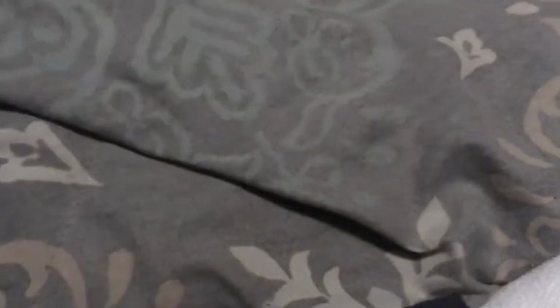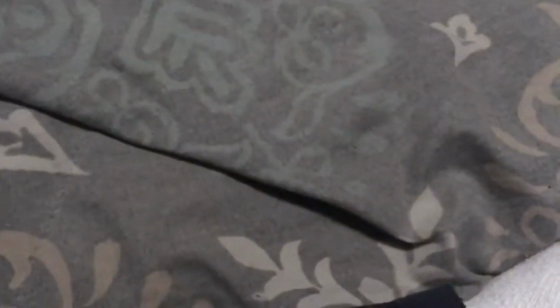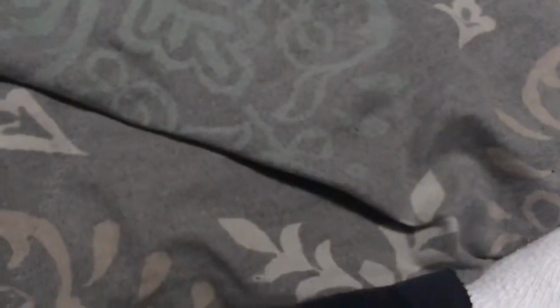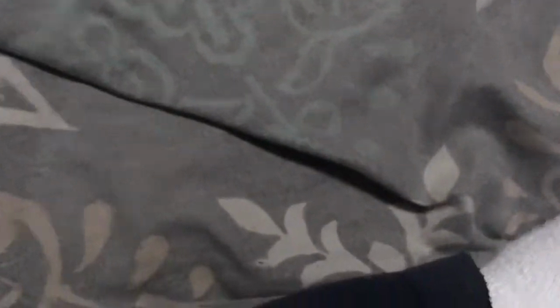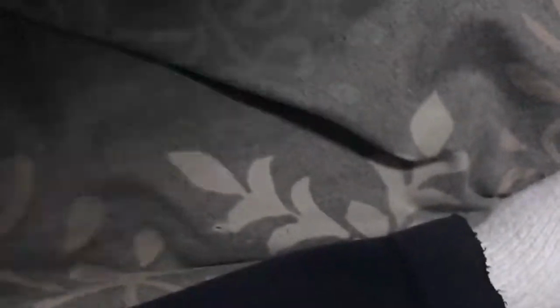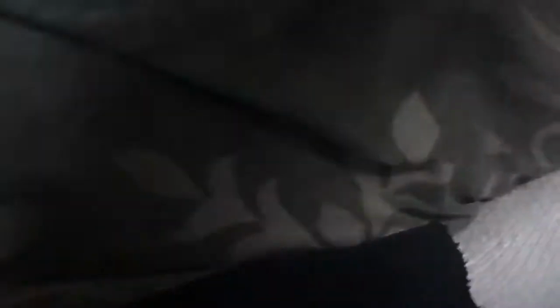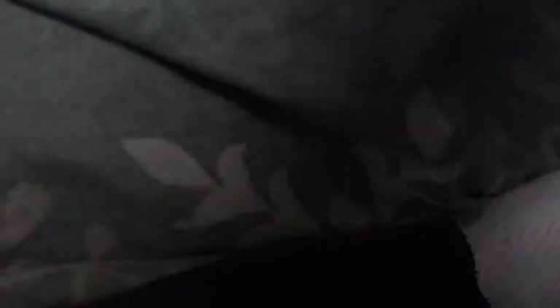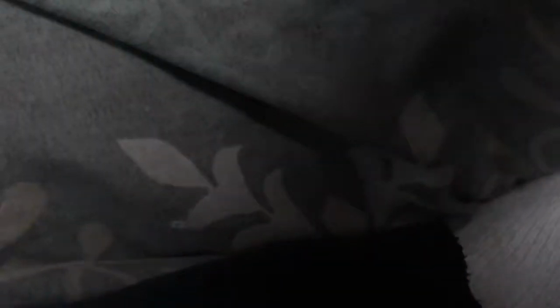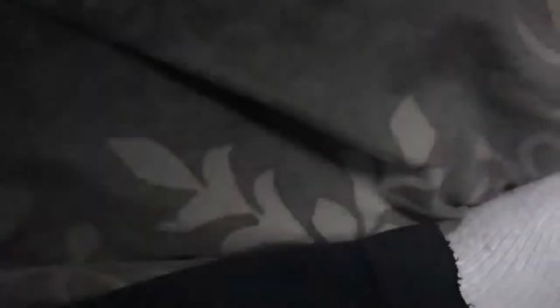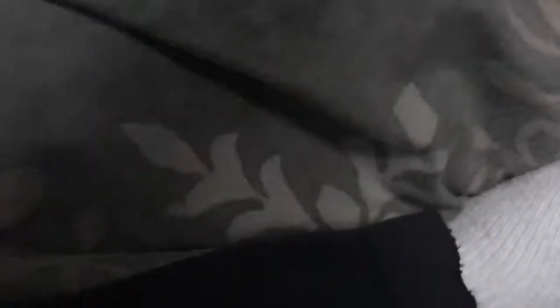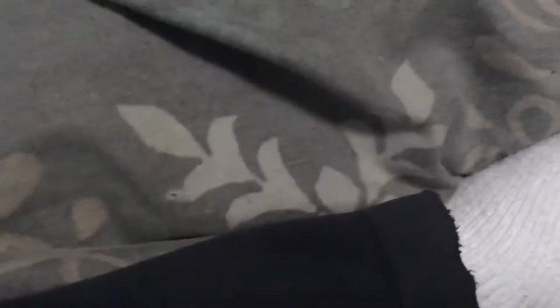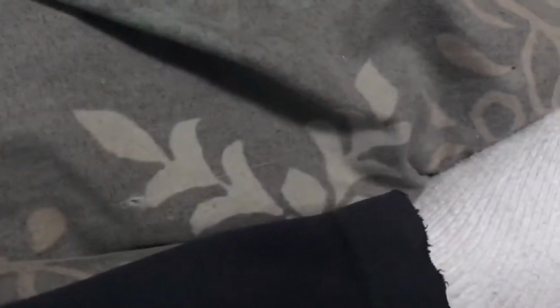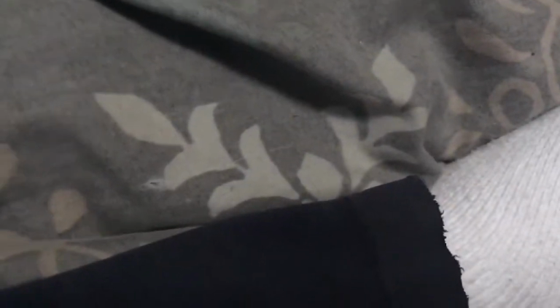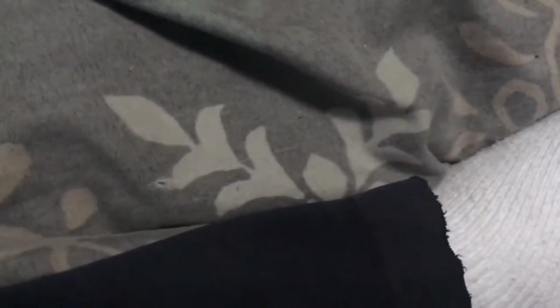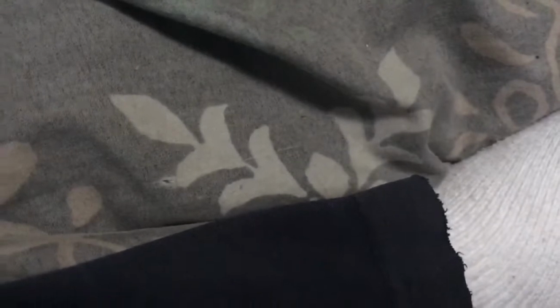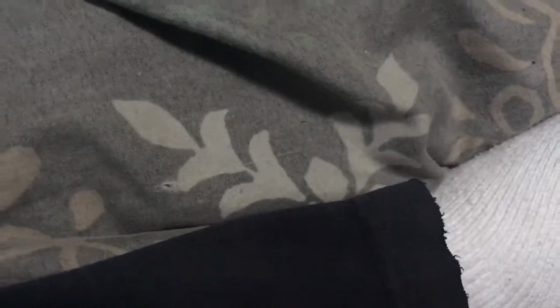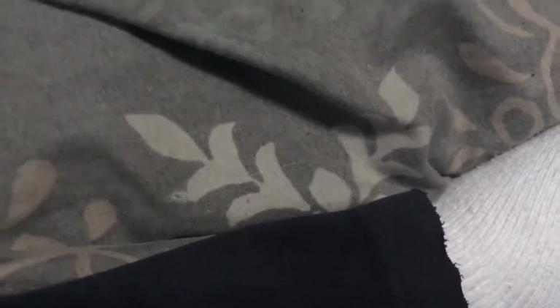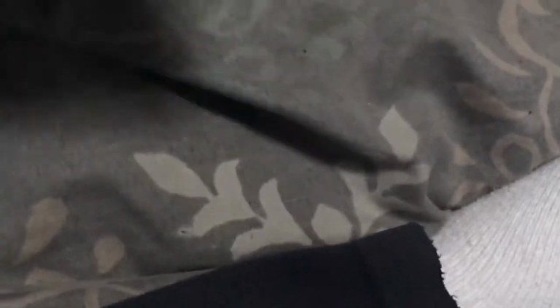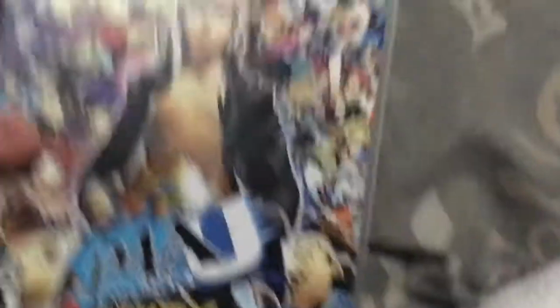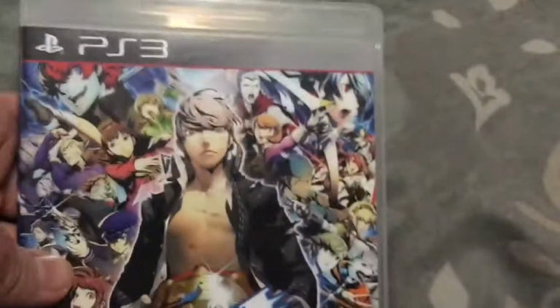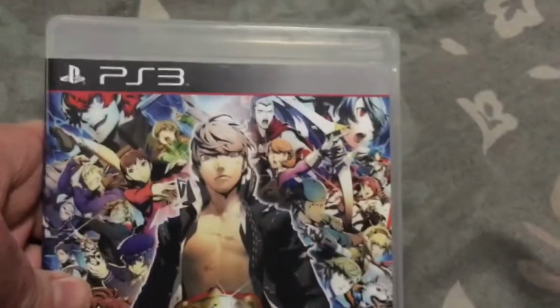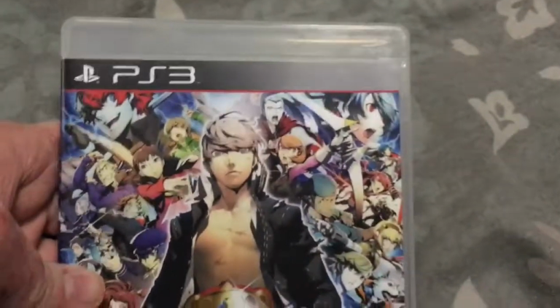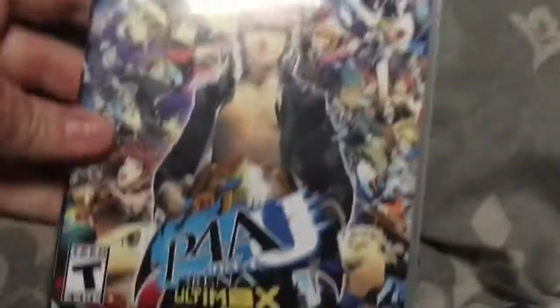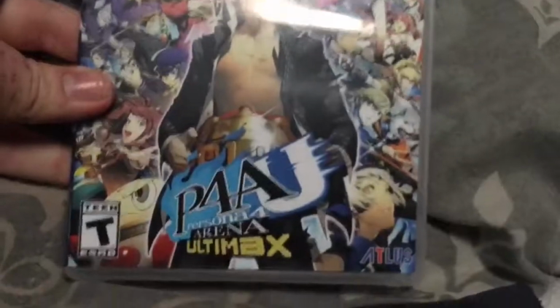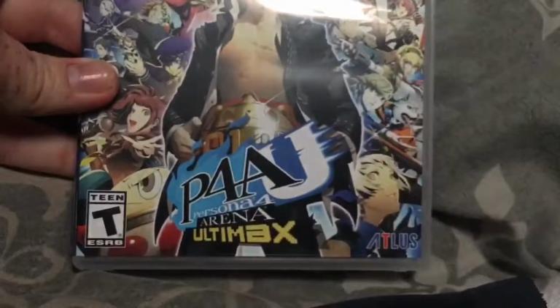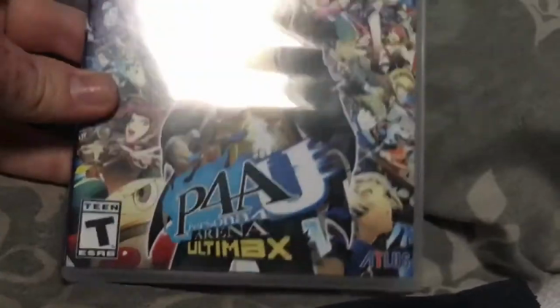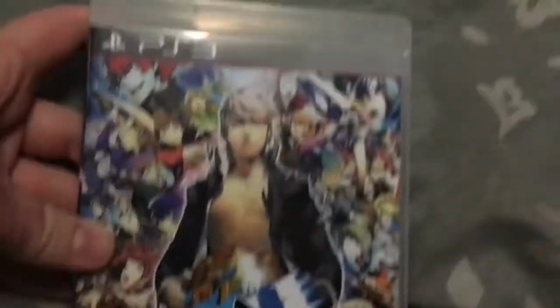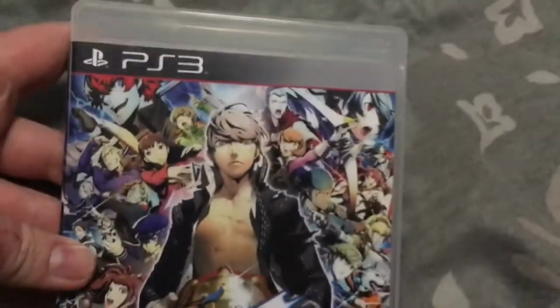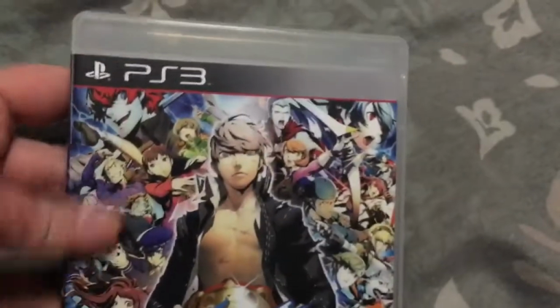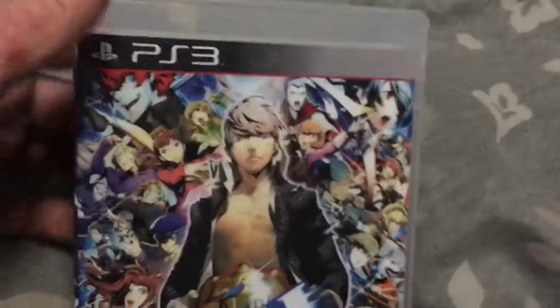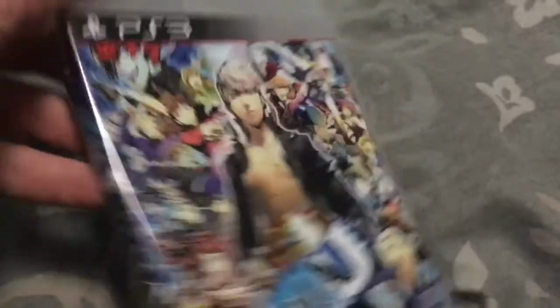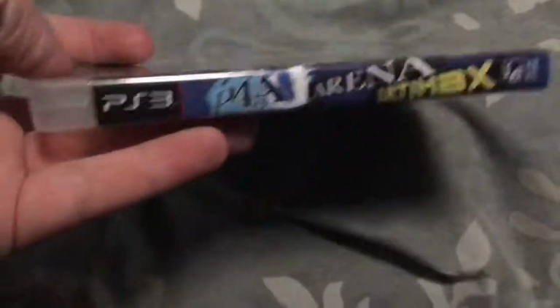Speaking of Persona 4 Arena, here is Persona 4 Arena Ultimax. Got this for Christmas in 2014.